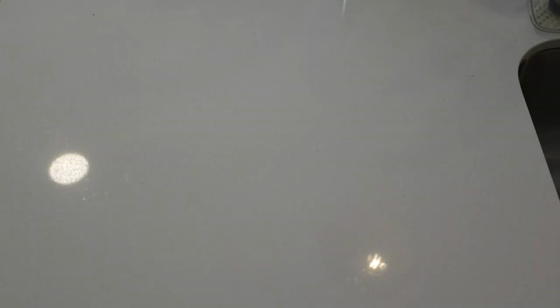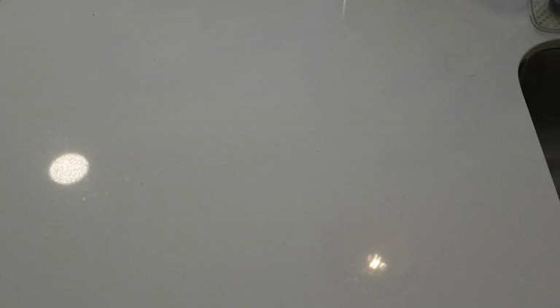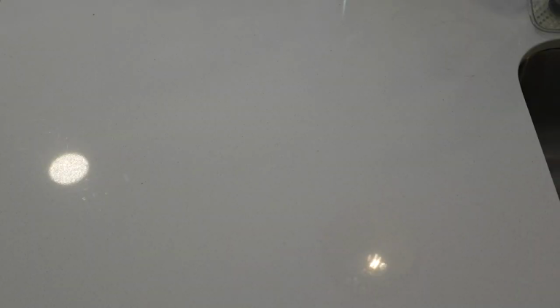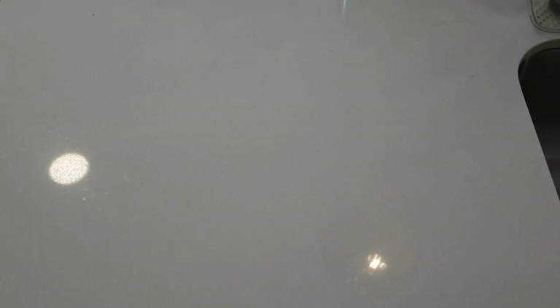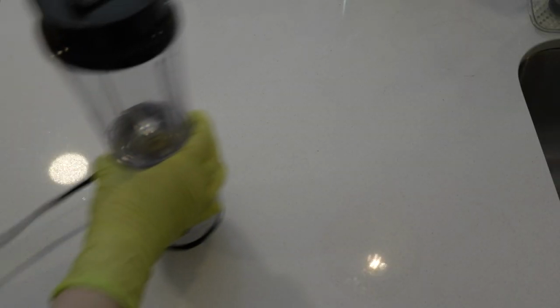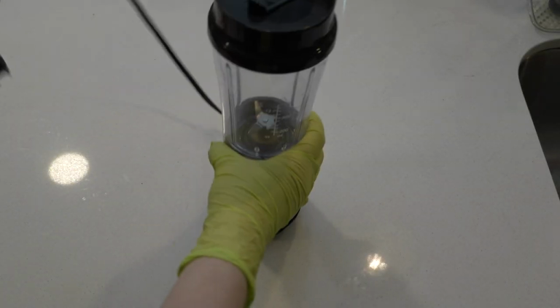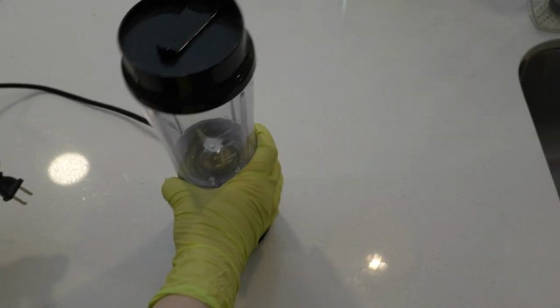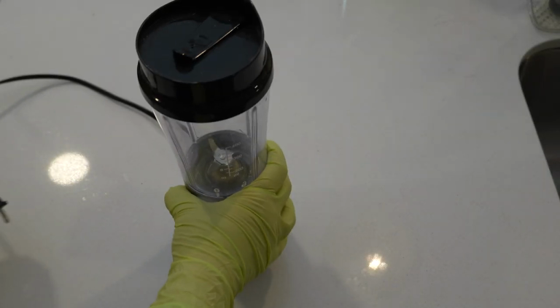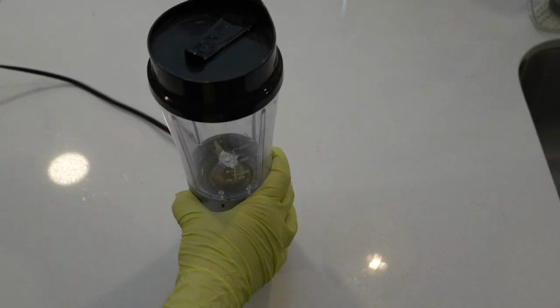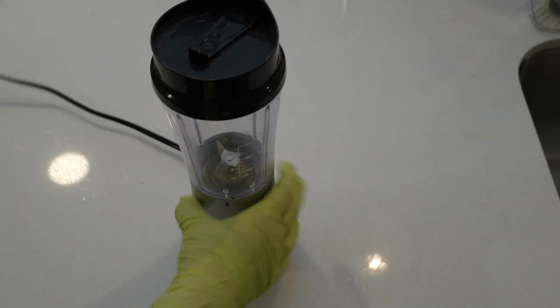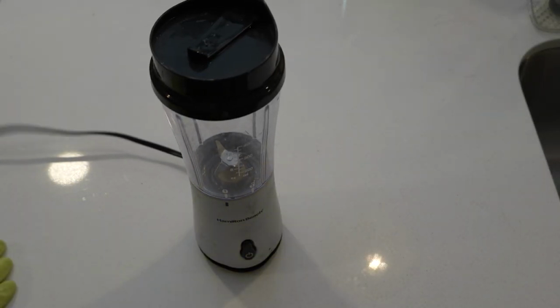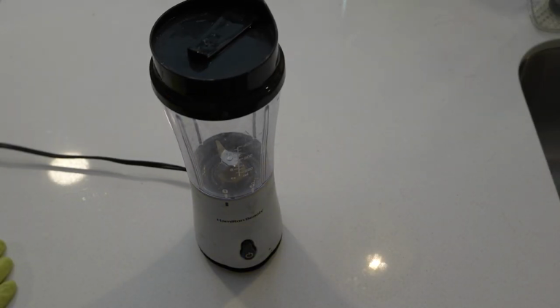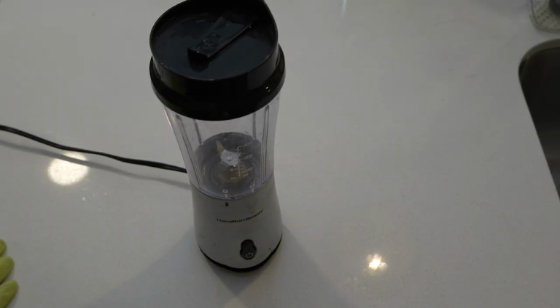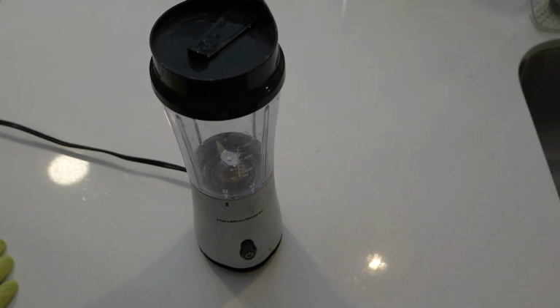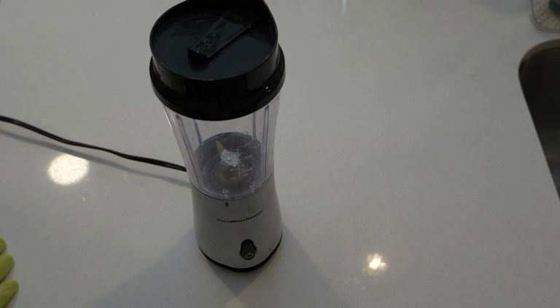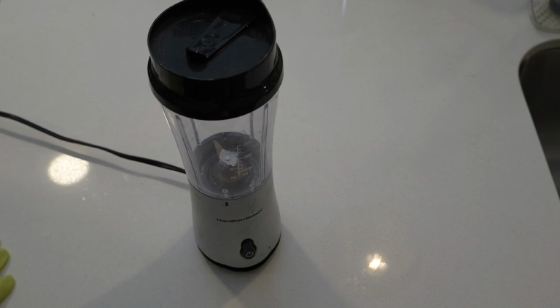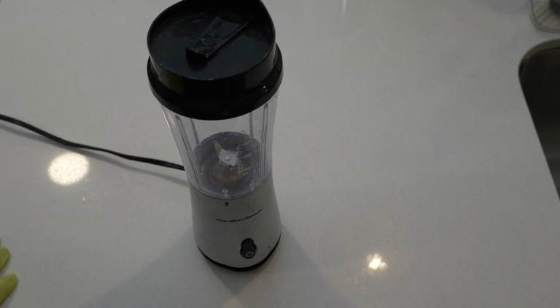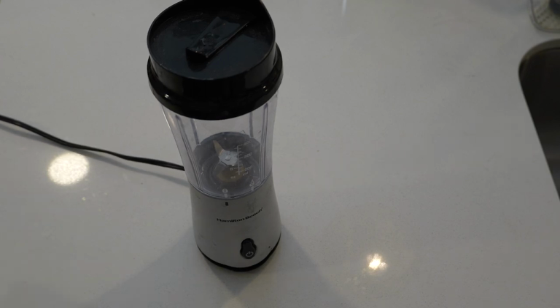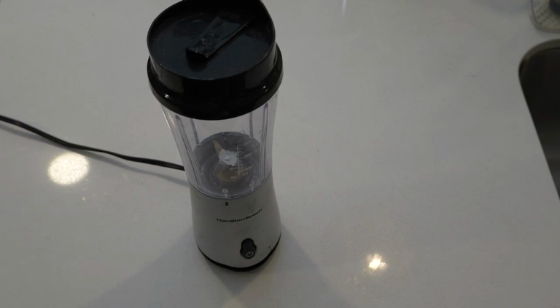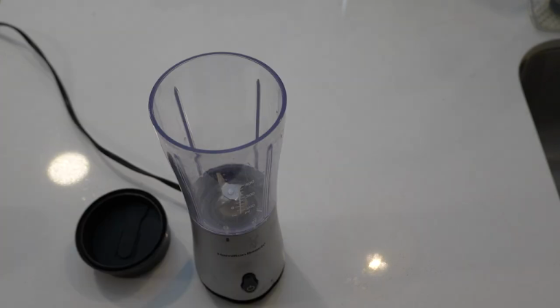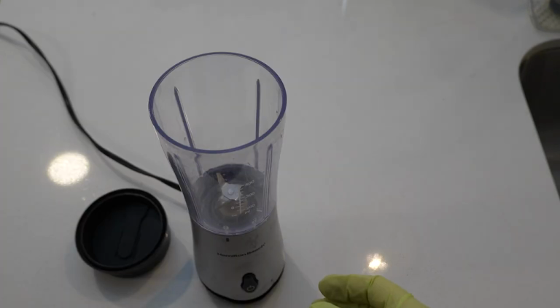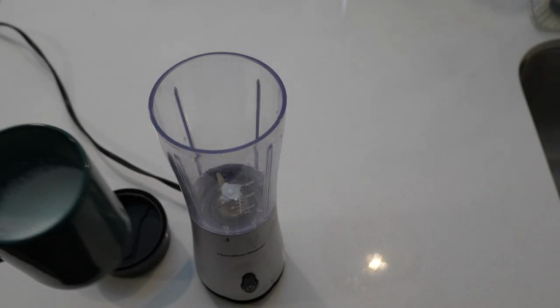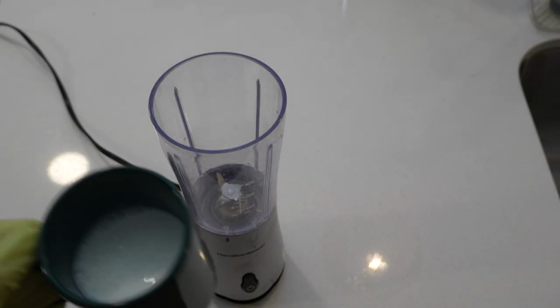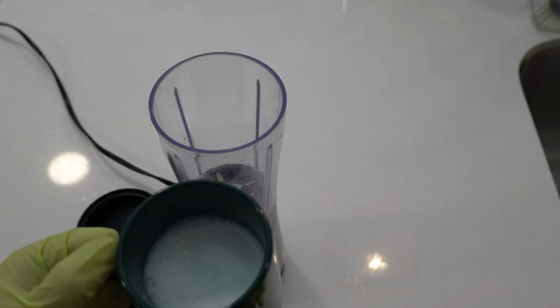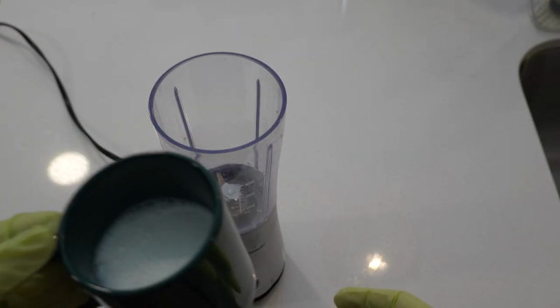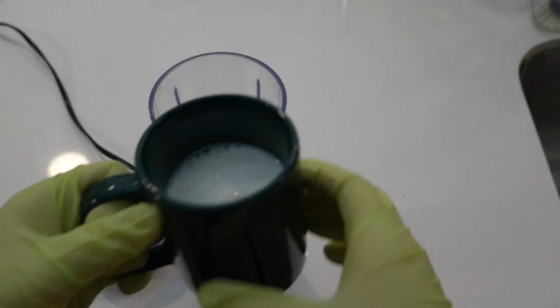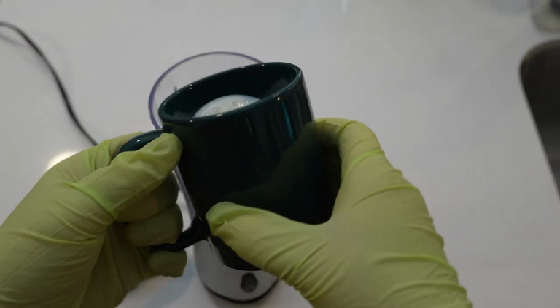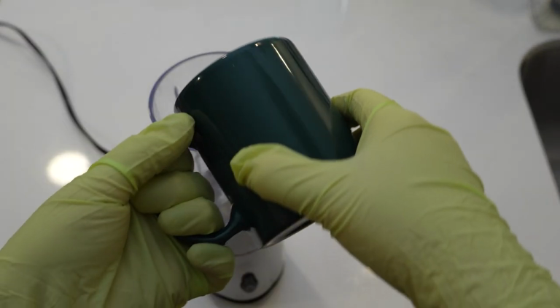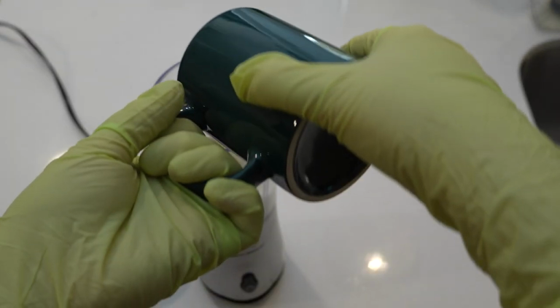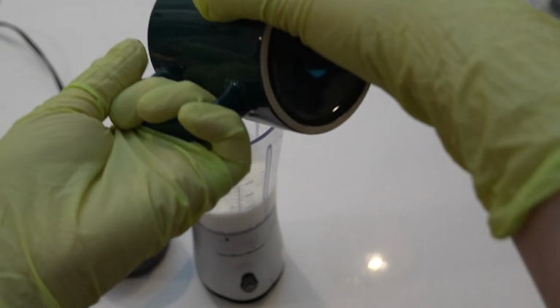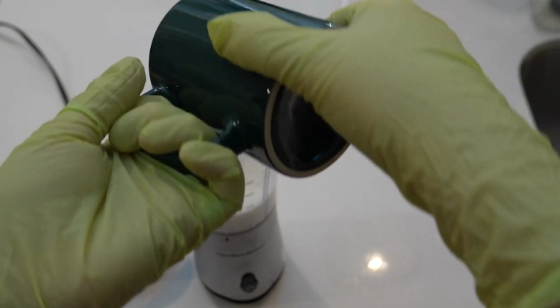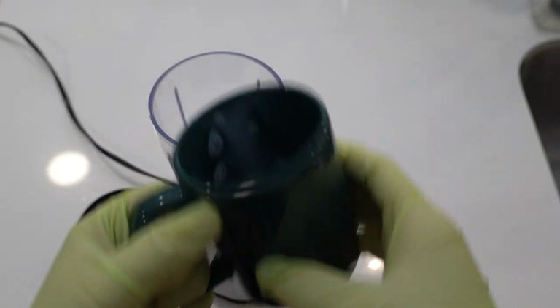It's pretty easy to make your own eggnog. You do need a blender, but you probably have all the ingredients in your house already. Start with one cup of milk. Whole milk is ideal, but any milk will do.